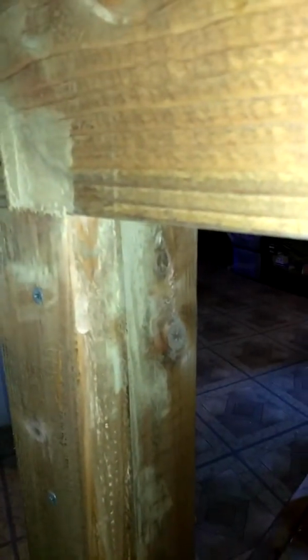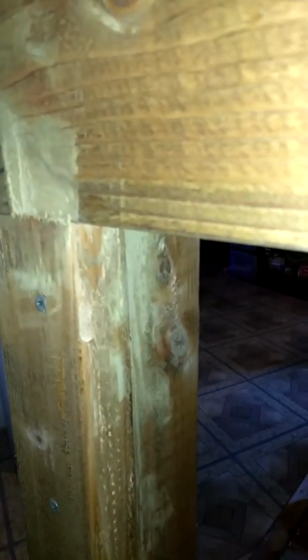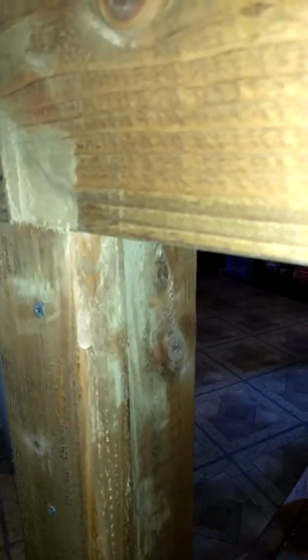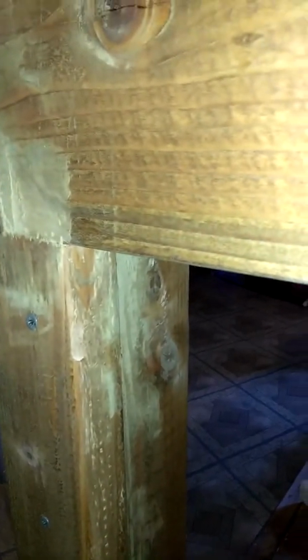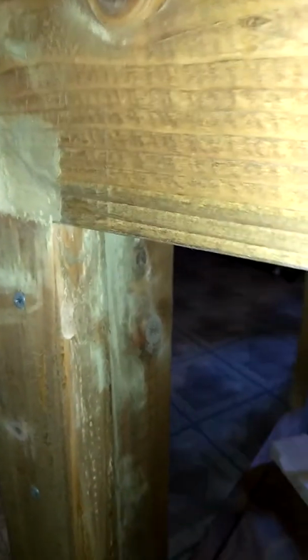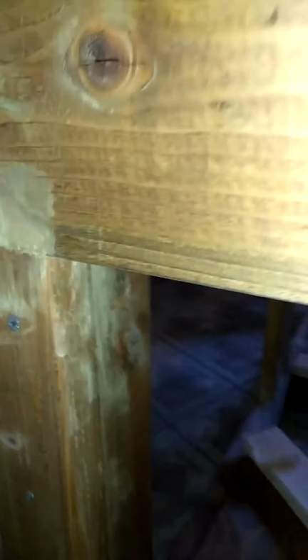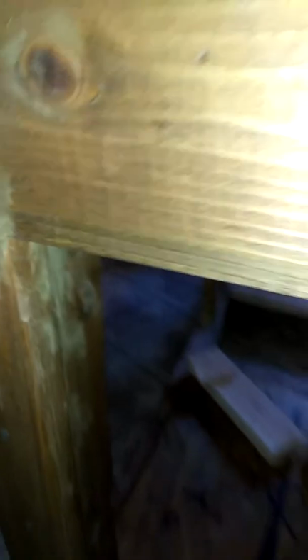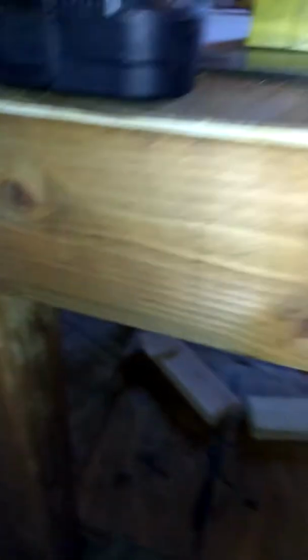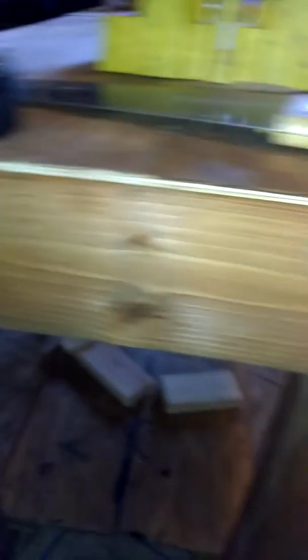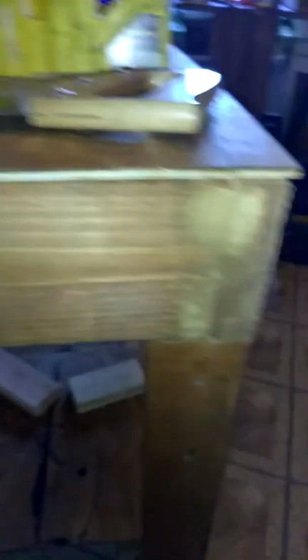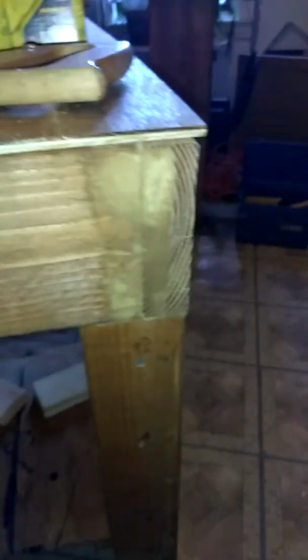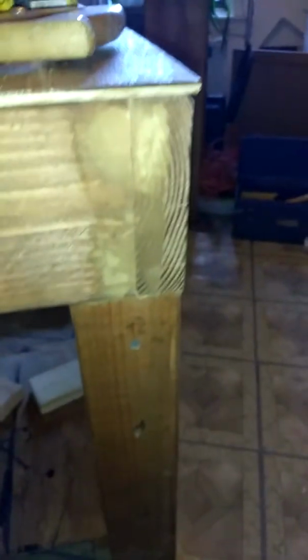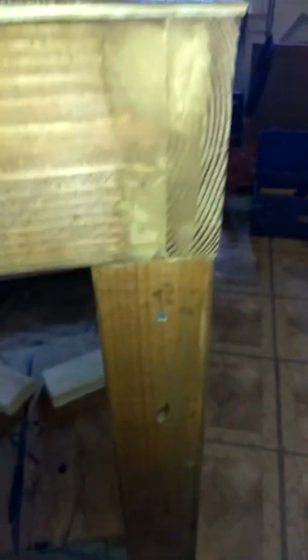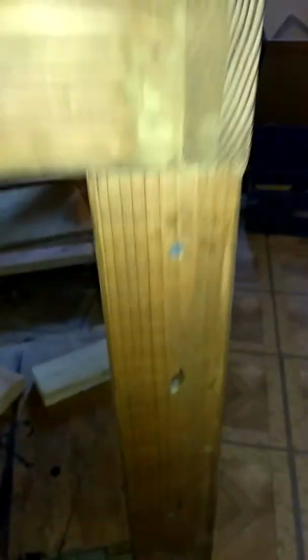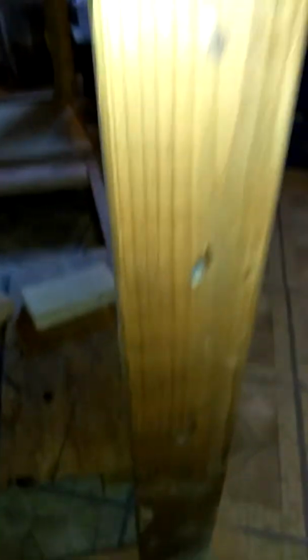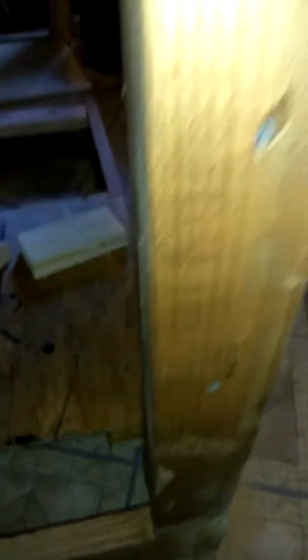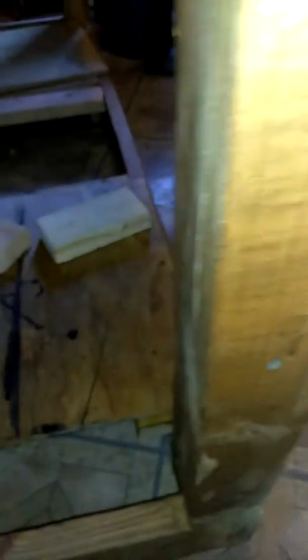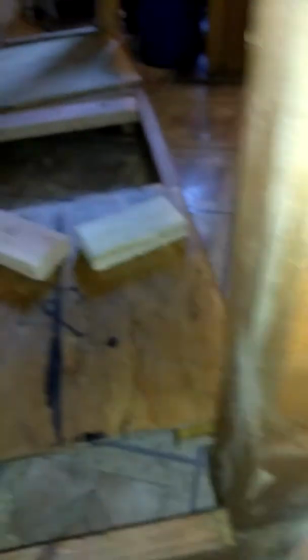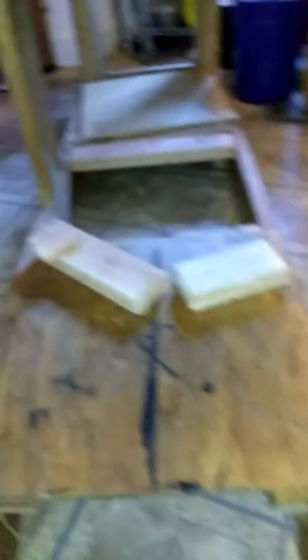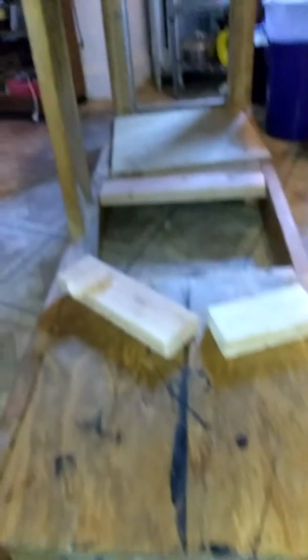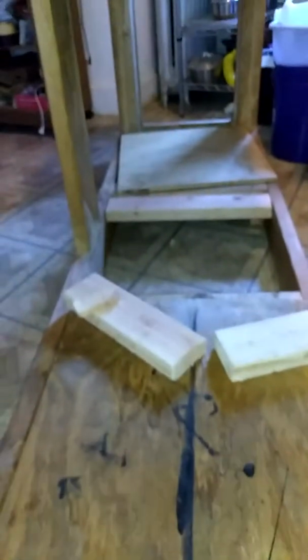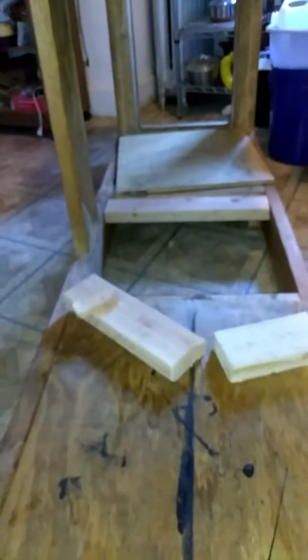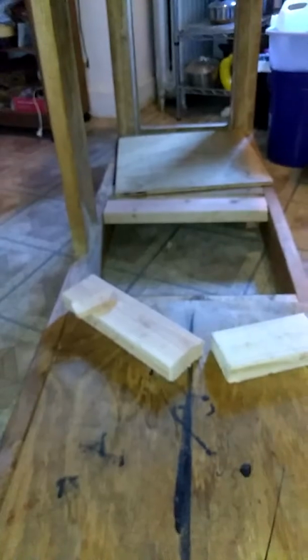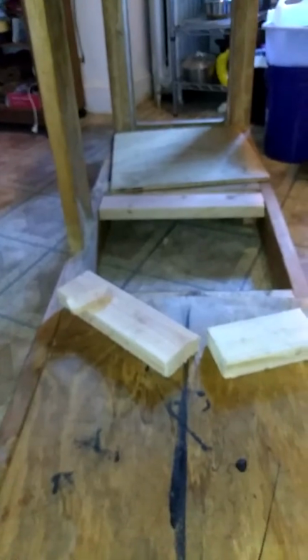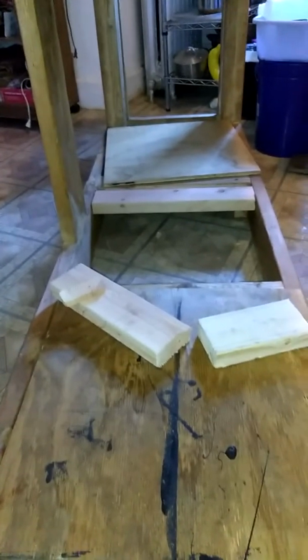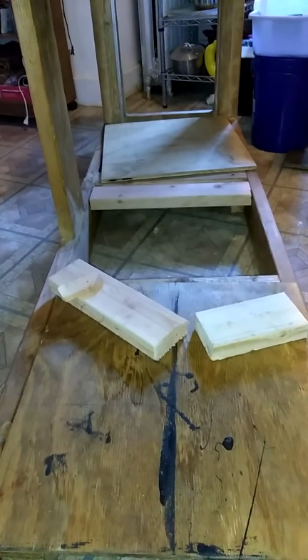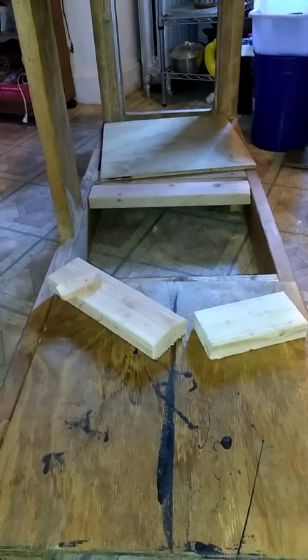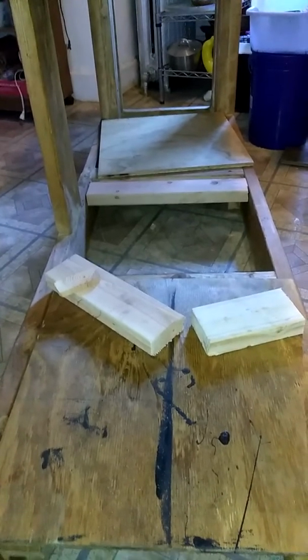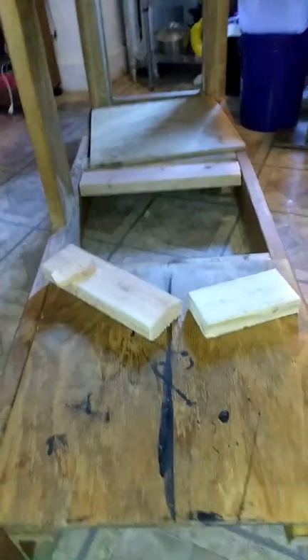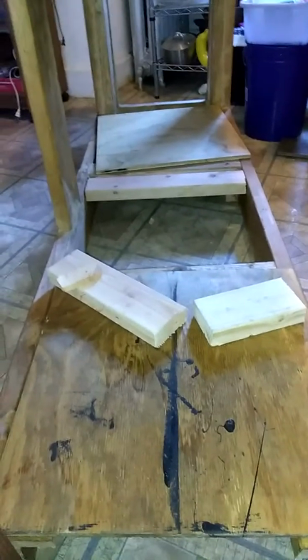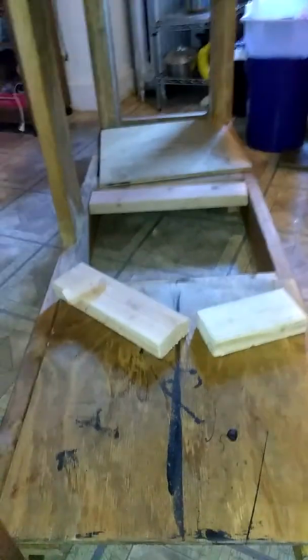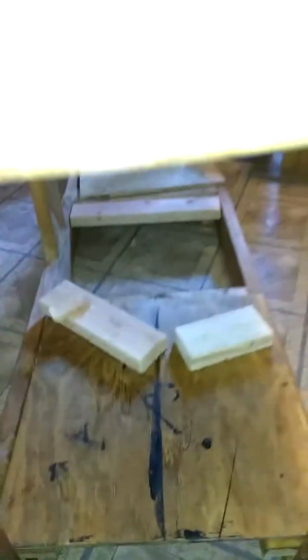The stand was built with two-by-sixes, but I reinforced the sides with two-by-fours. On the bottom, it's going to be my sump. So I'm working on that bottom portion right now, but I have a question.